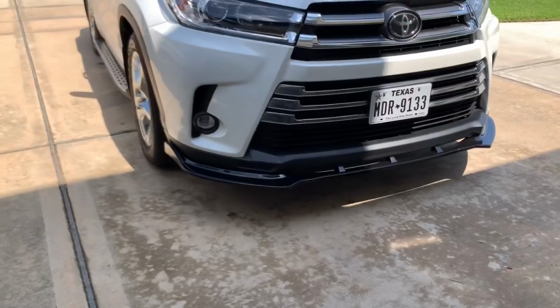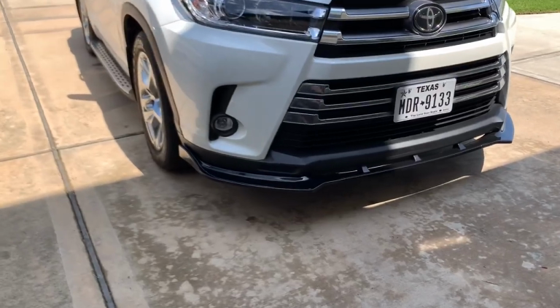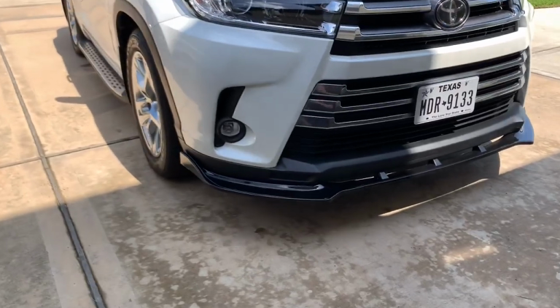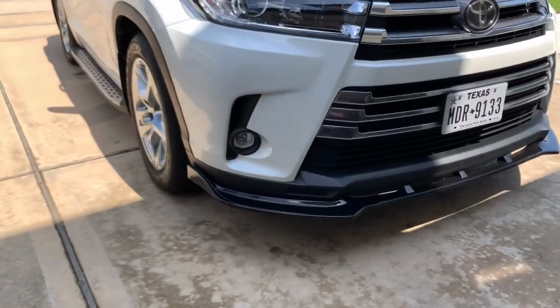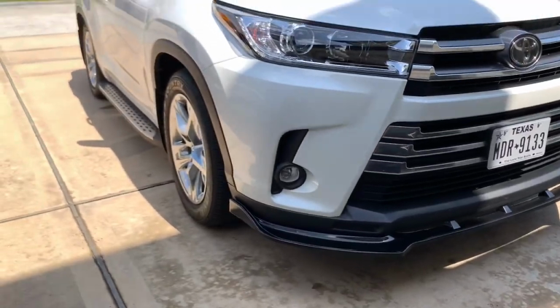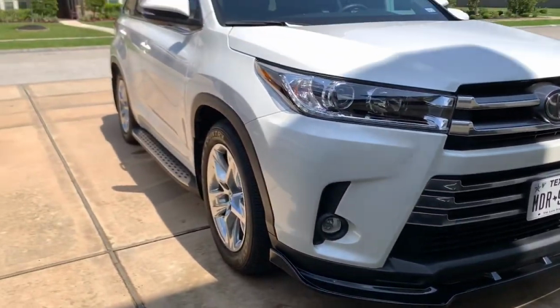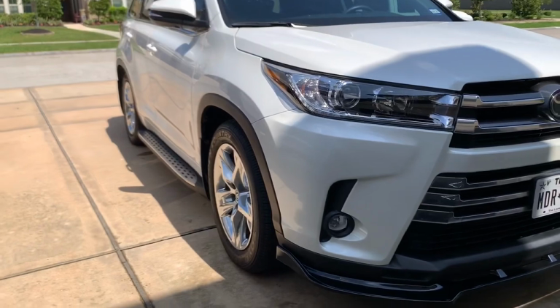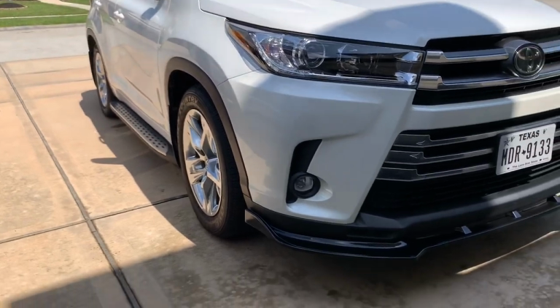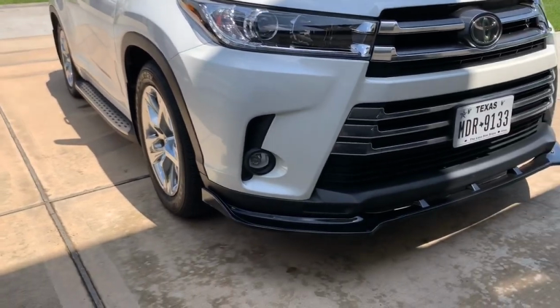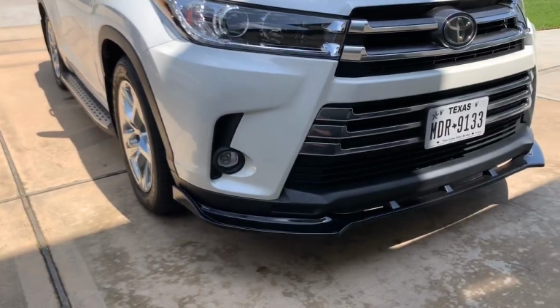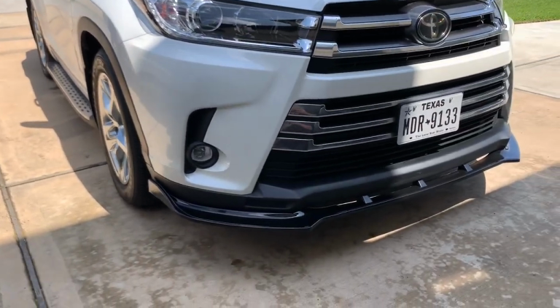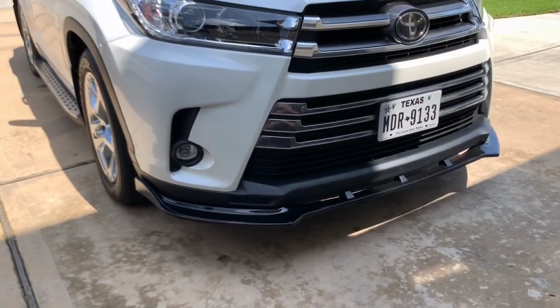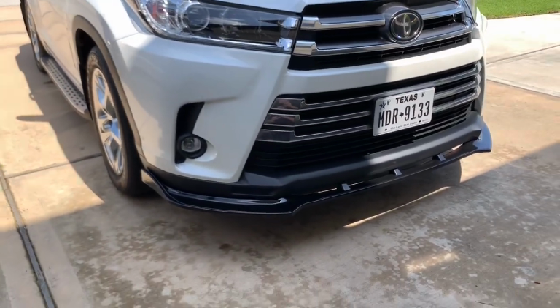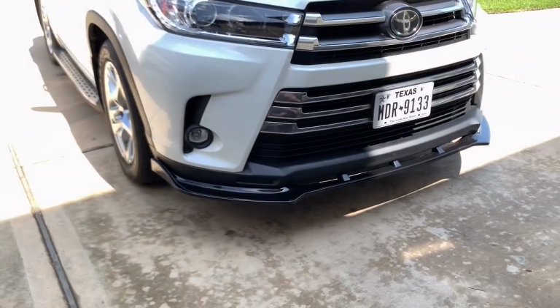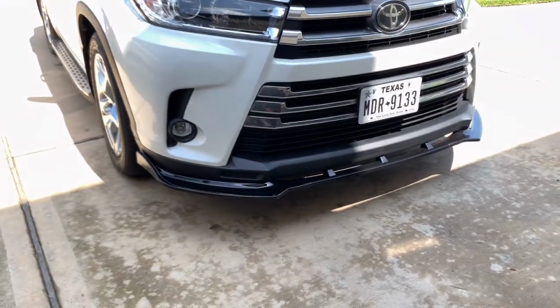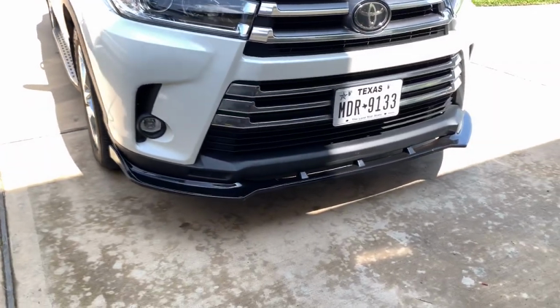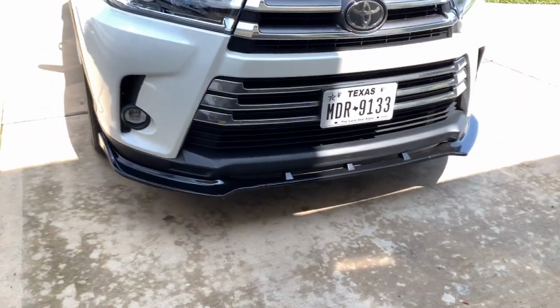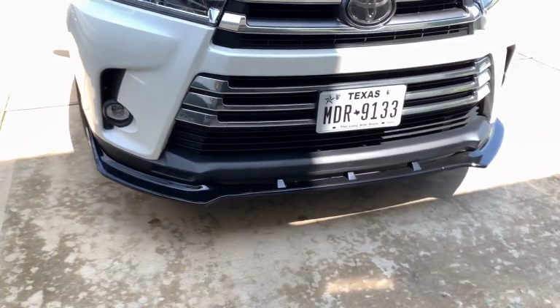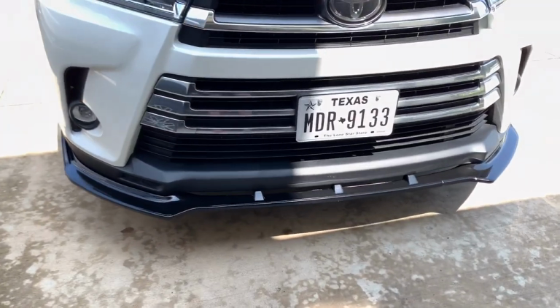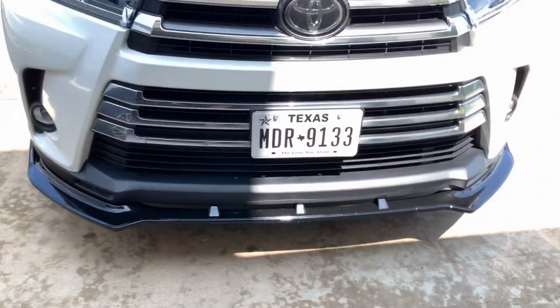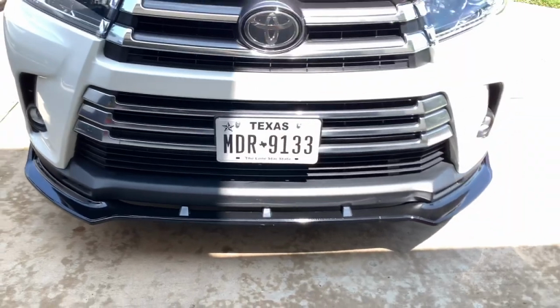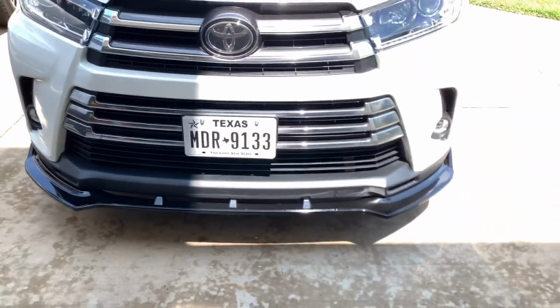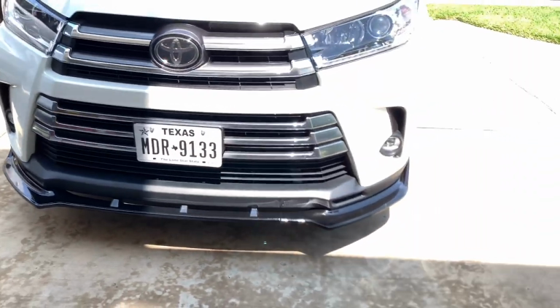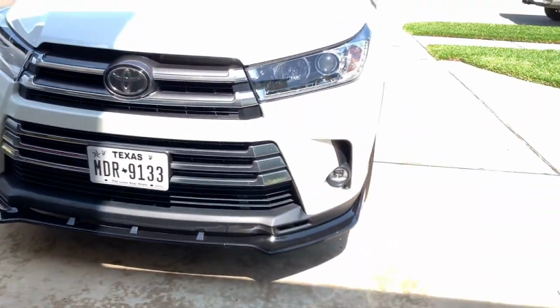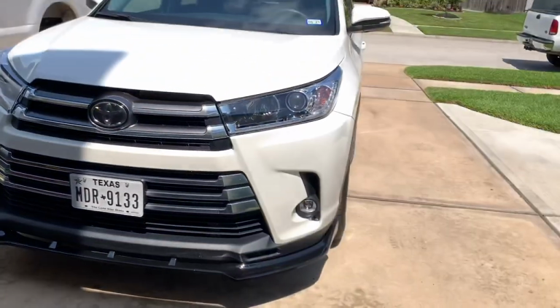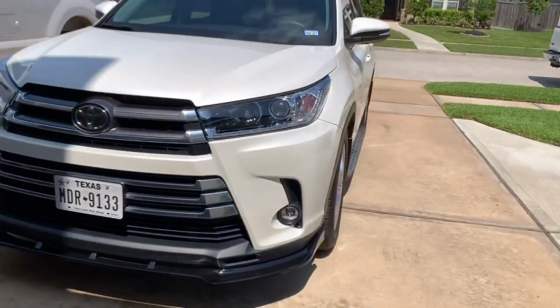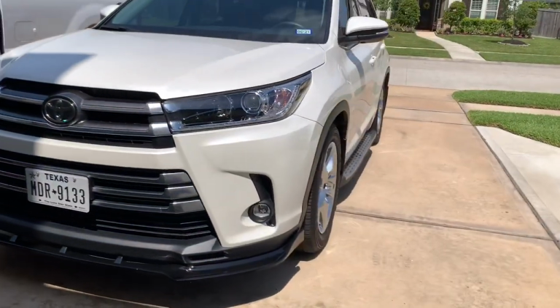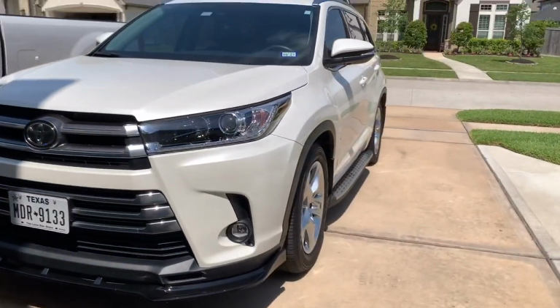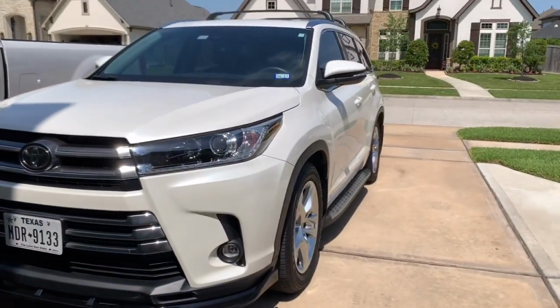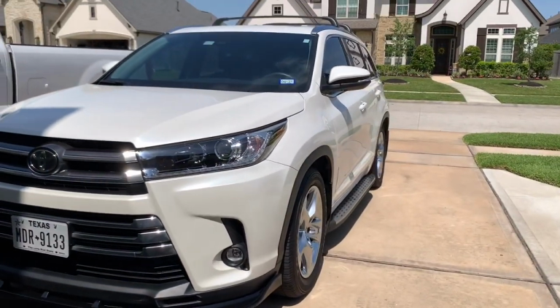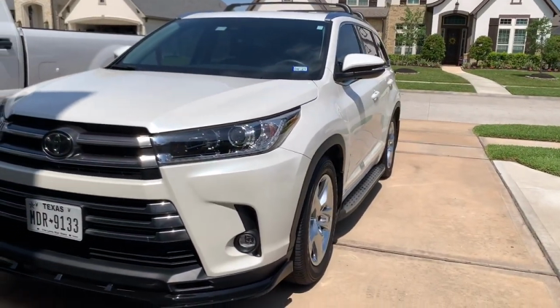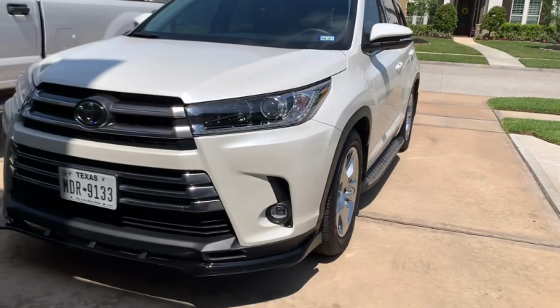All right, the bumper spoiler is on. It actually looks pretty good on it — tell me what you guys think. Do you like it or not? I think it looks pretty sporty, especially with it being lower like this. It definitely completes the look on the front.